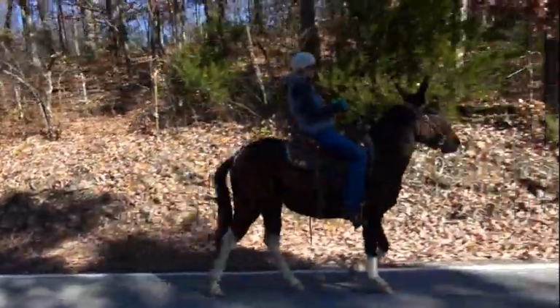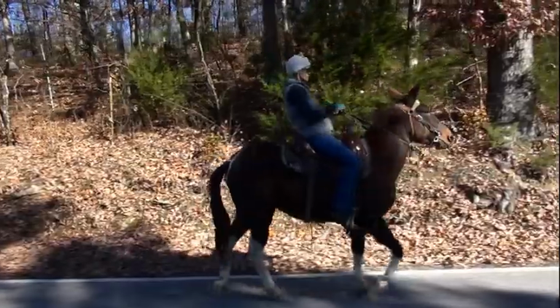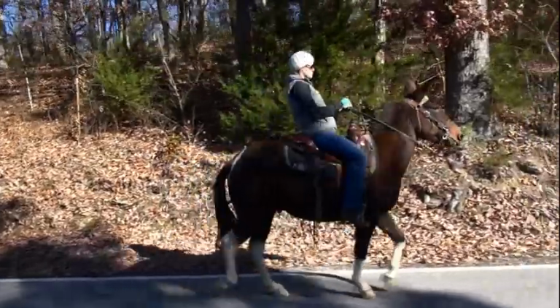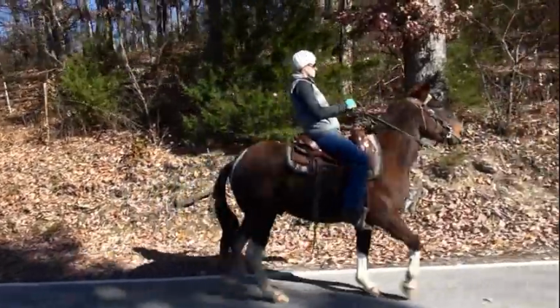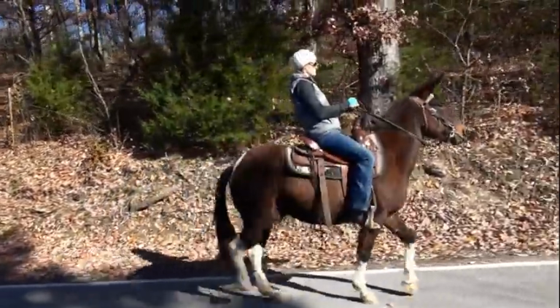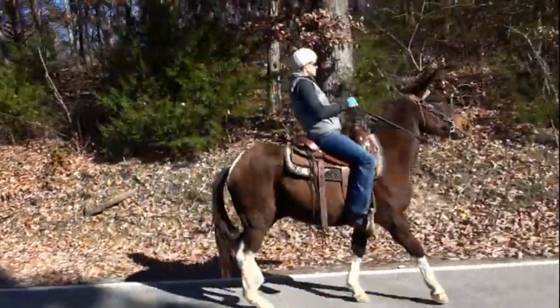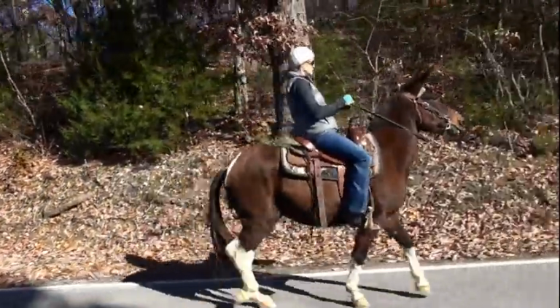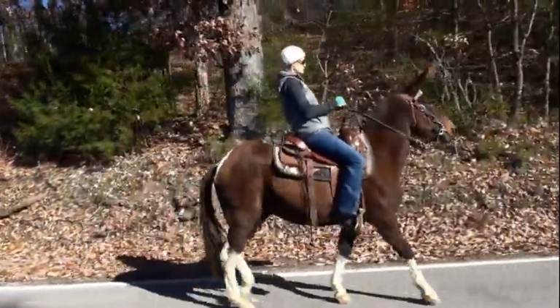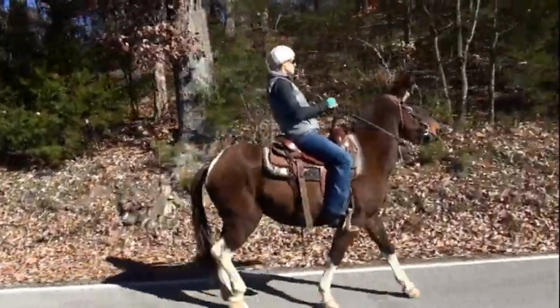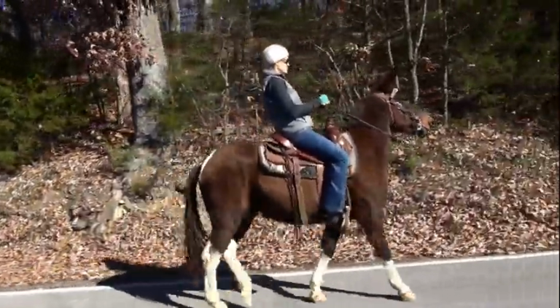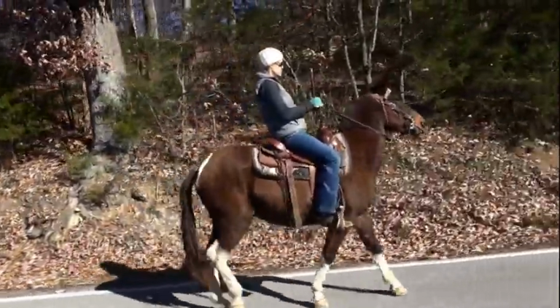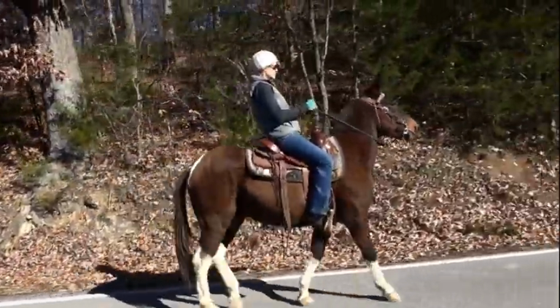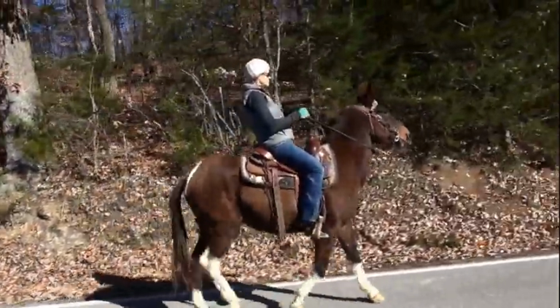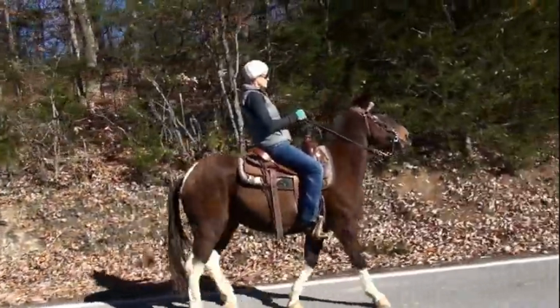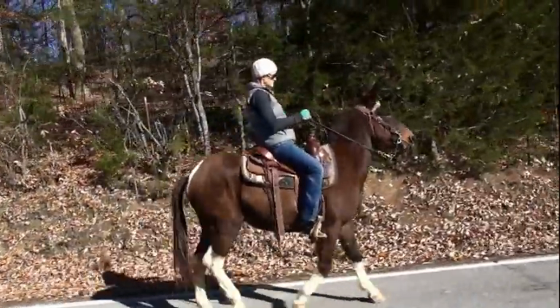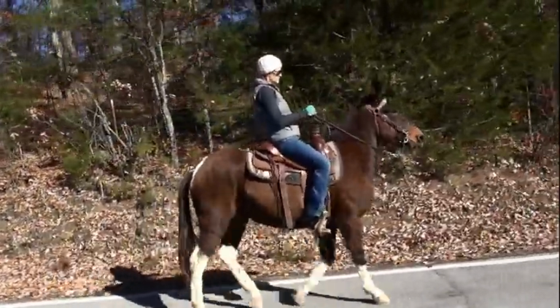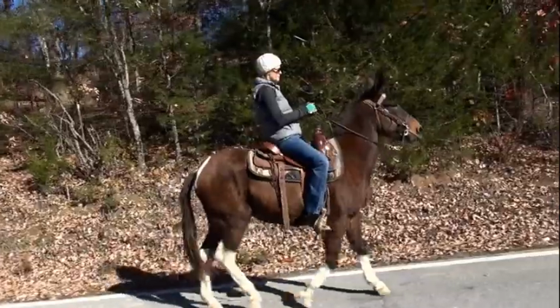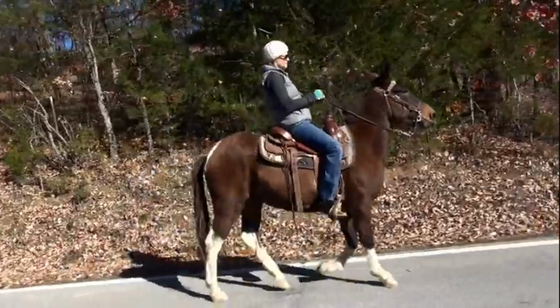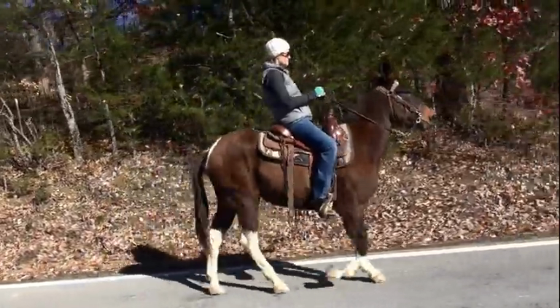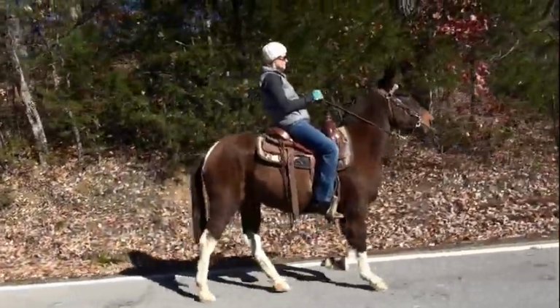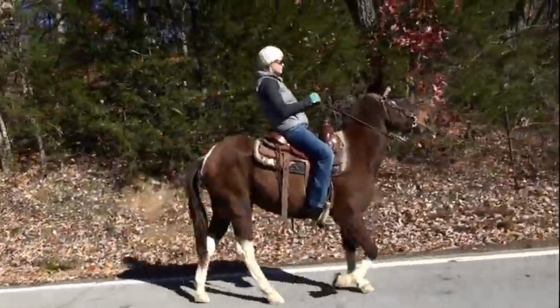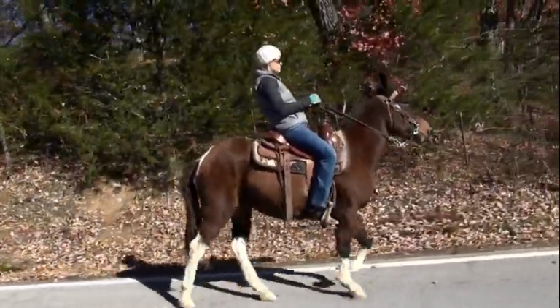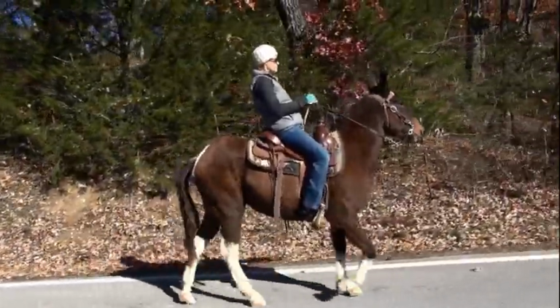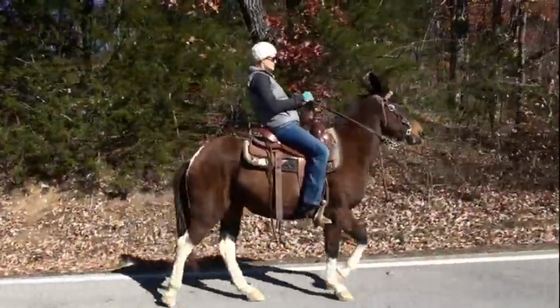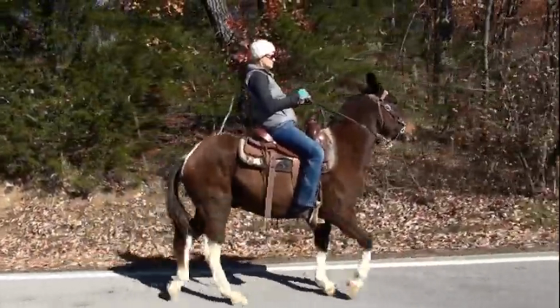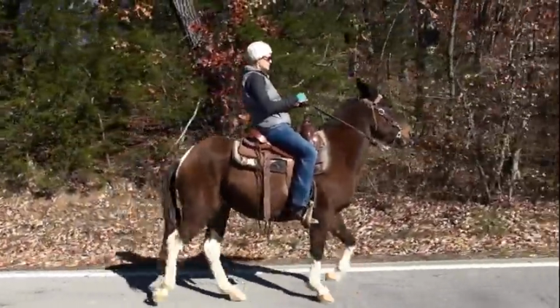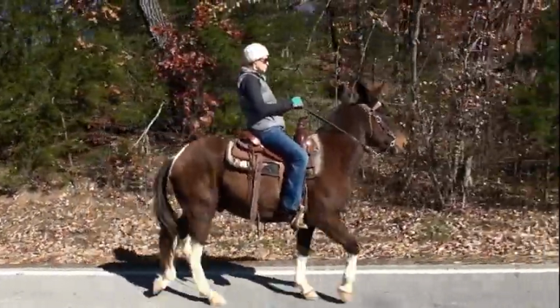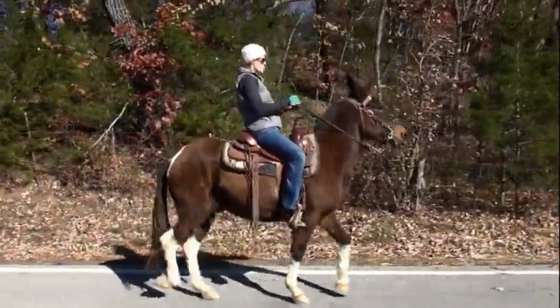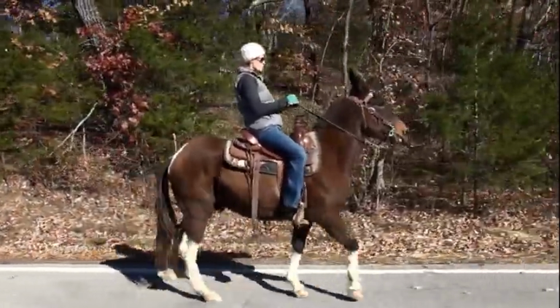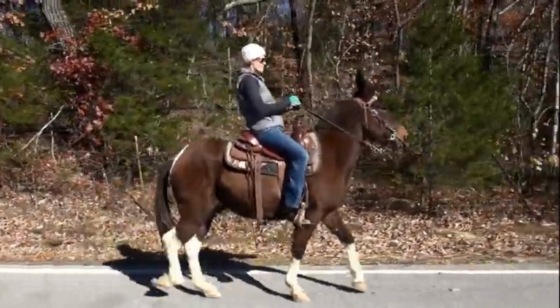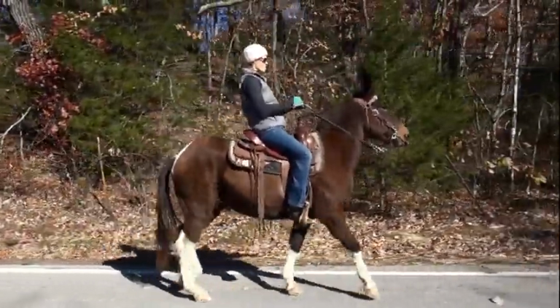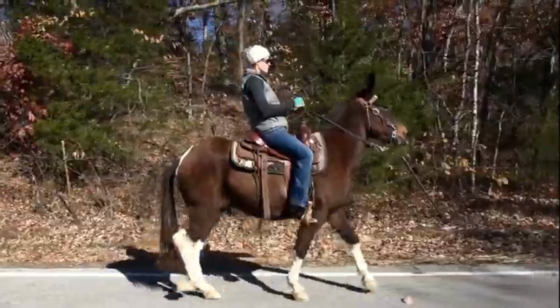Nice thing about Ricky Bobby is he comes out of the hole every time the same. You throw a saddle on him, whatever the weather is, and he does it right, right off the start. There's no warm-up.